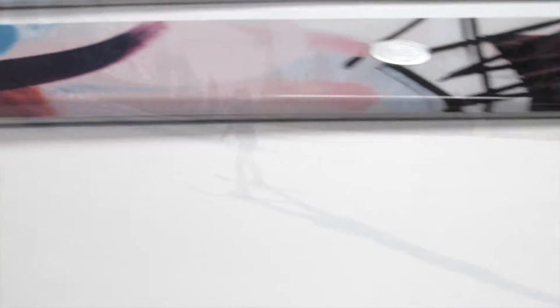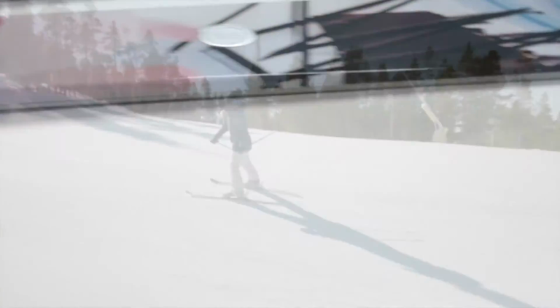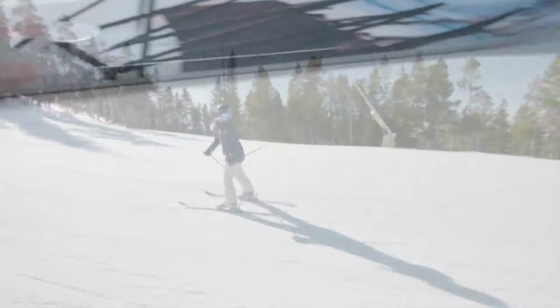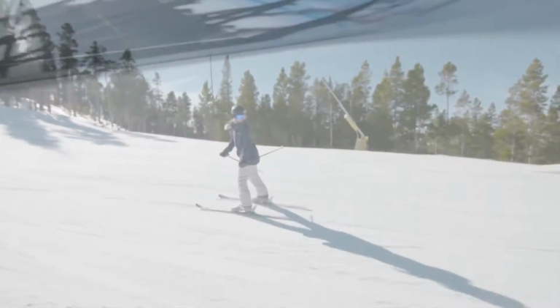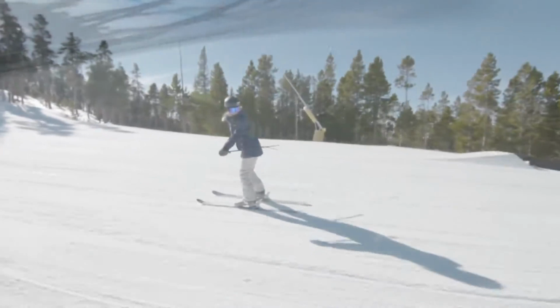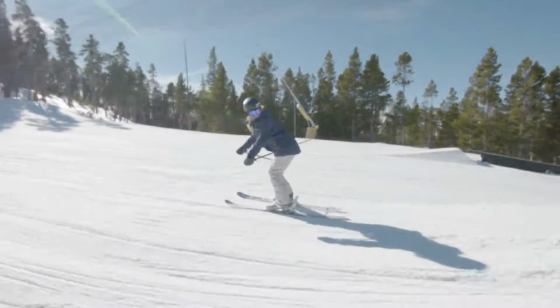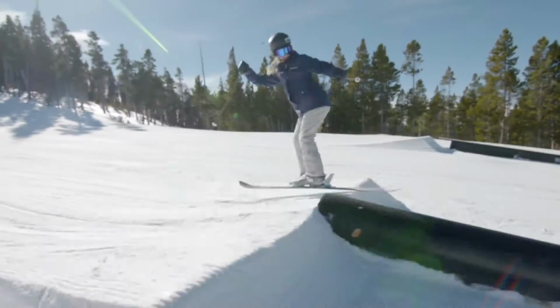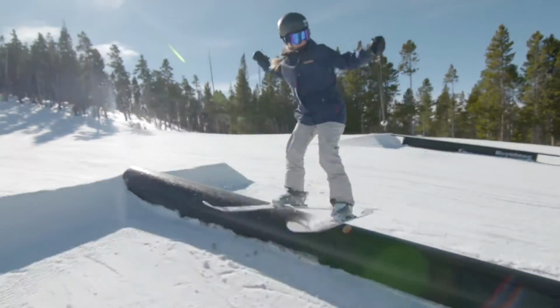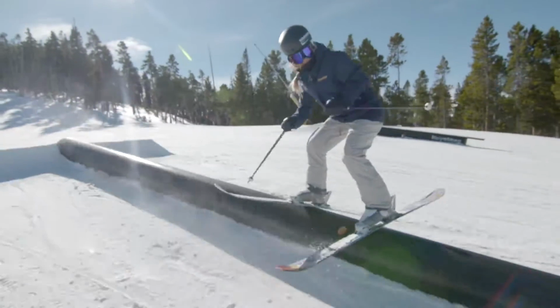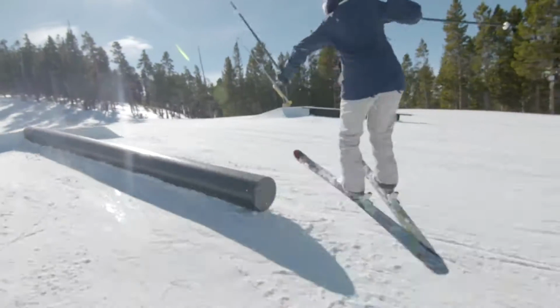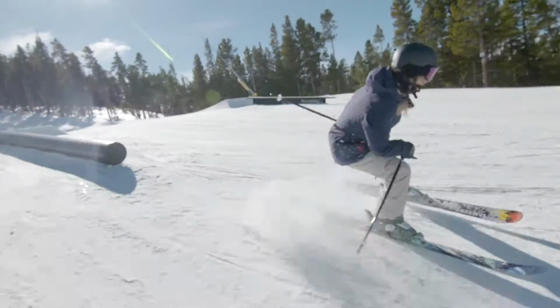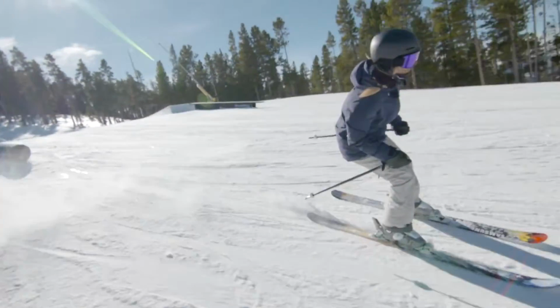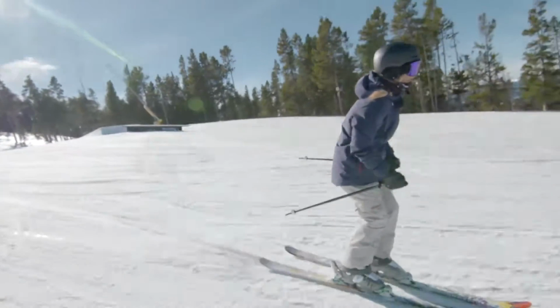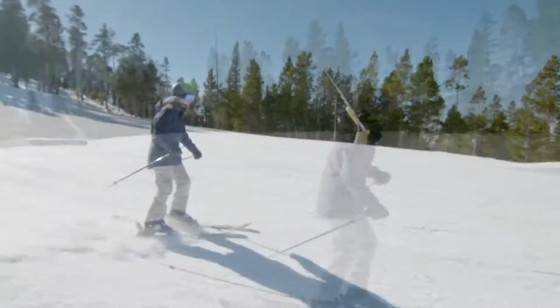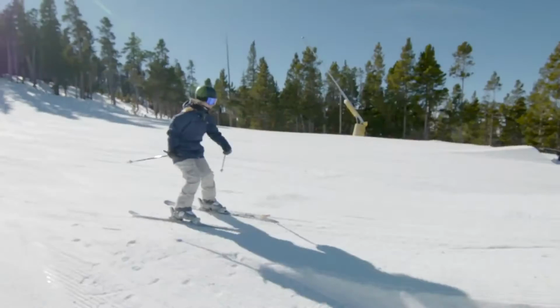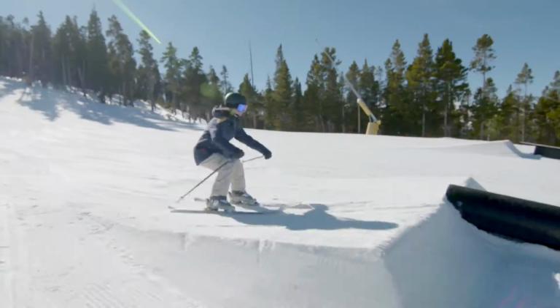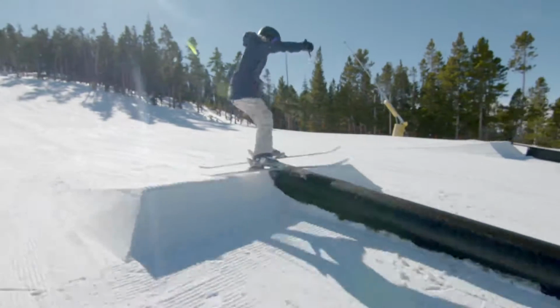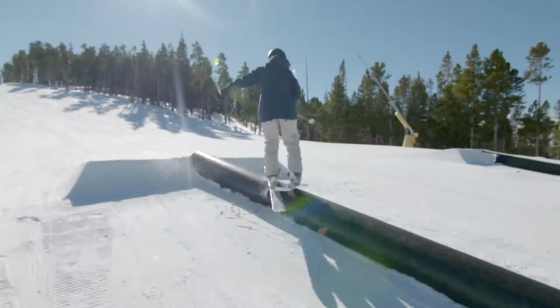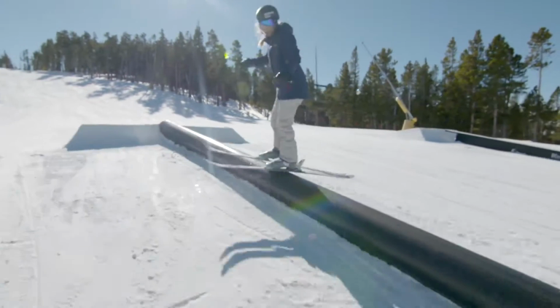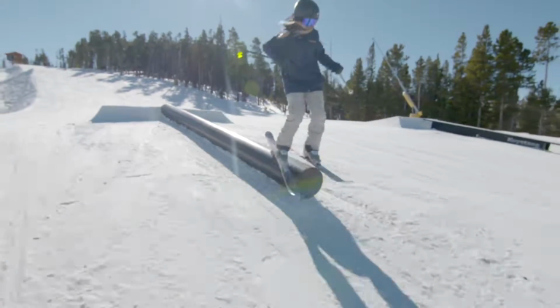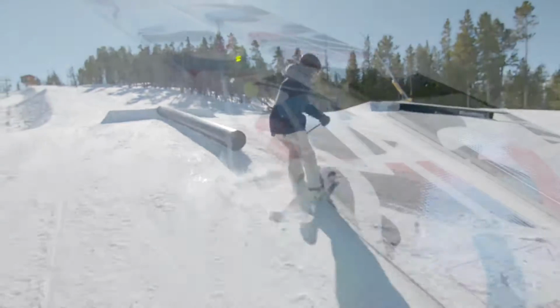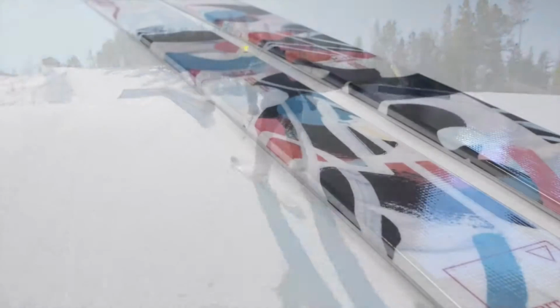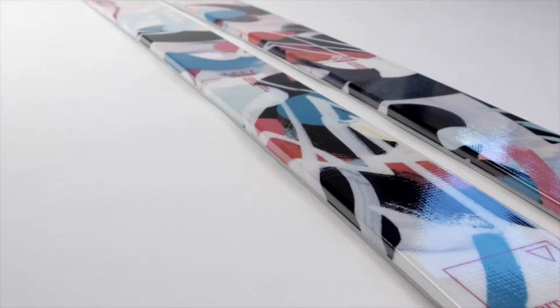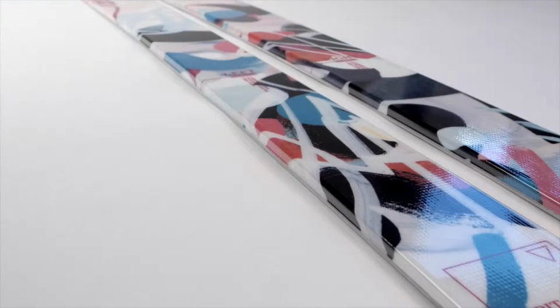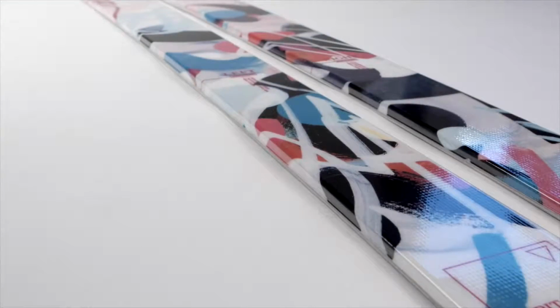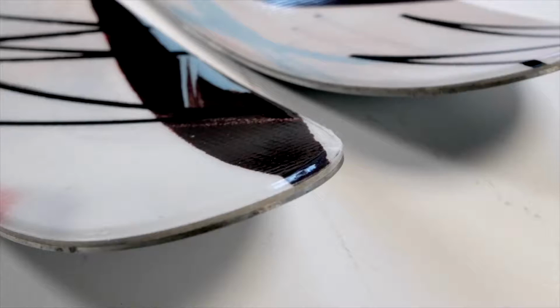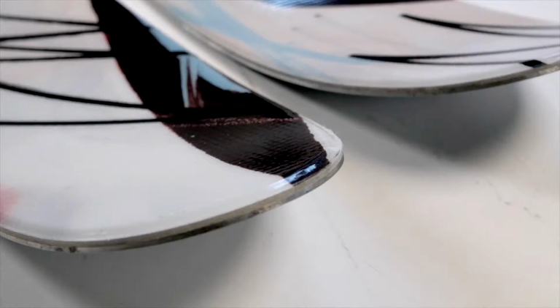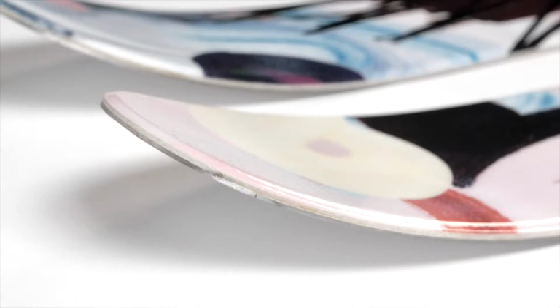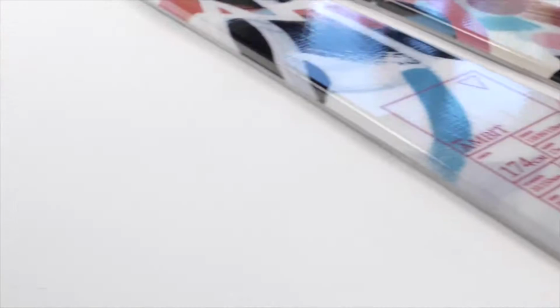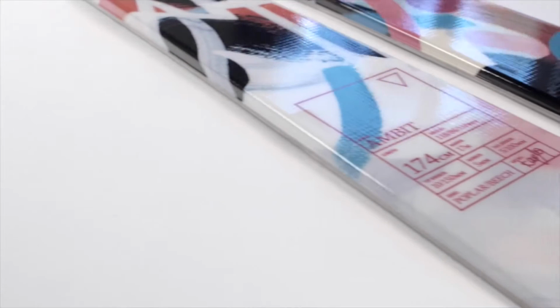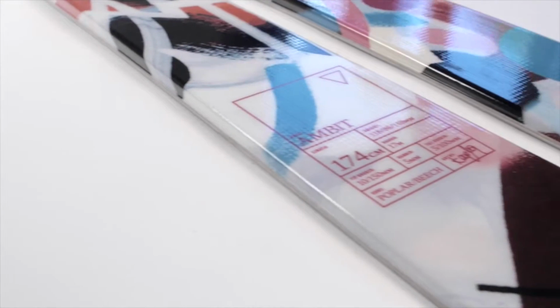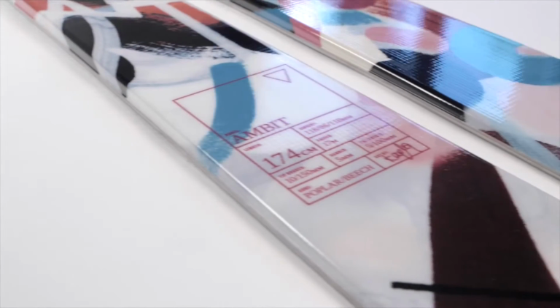Symmetrical Sidecut rides just the same going switch for predictable takeoffs and landings. Our P-TEX 4000 base is durable and super fast. Cap construction and rocker tip and tail makes for great performance all over the resort.